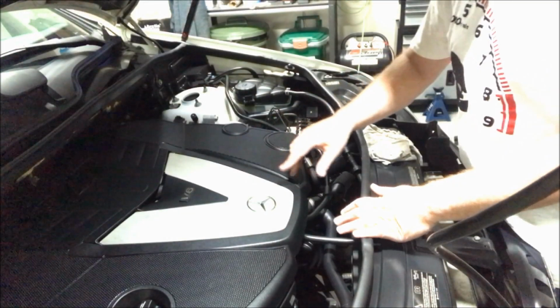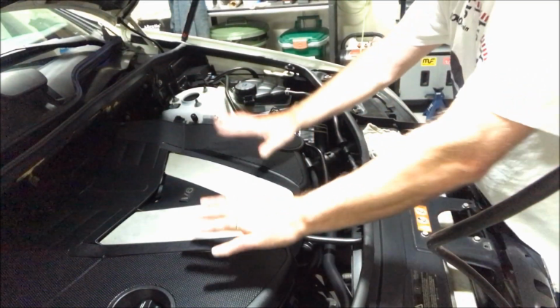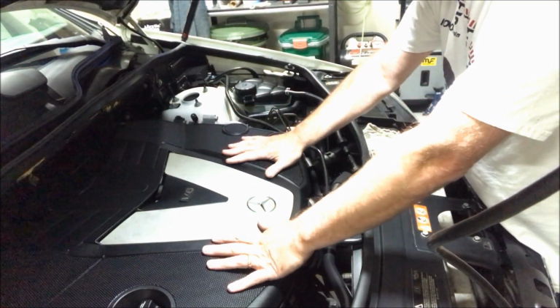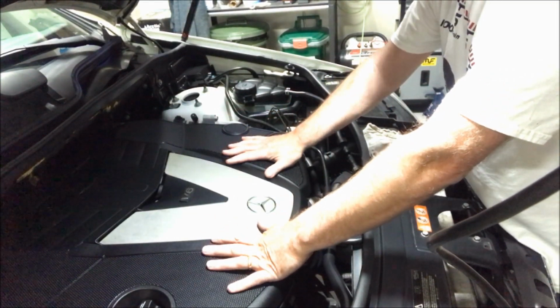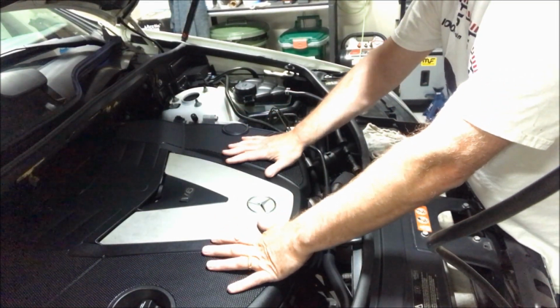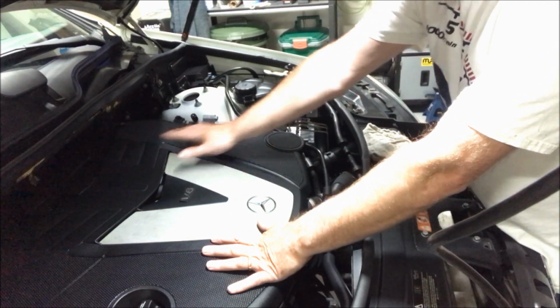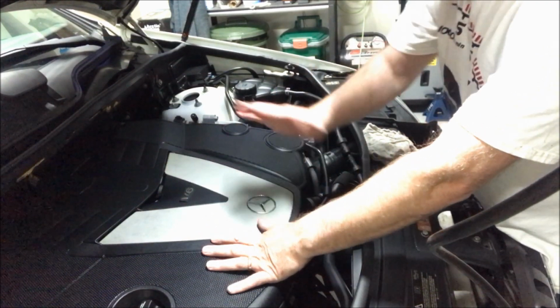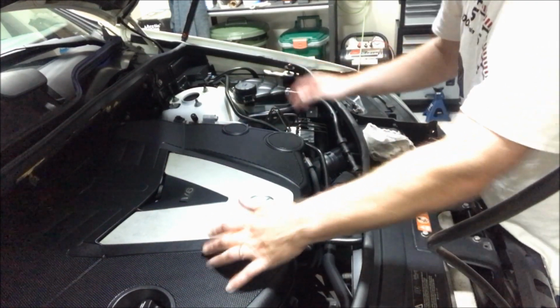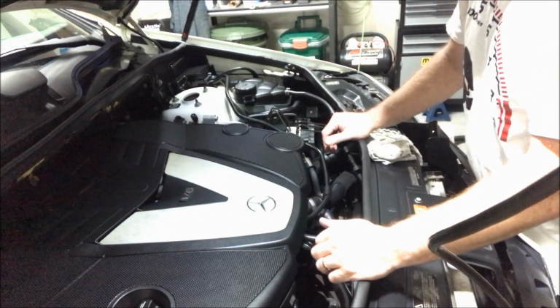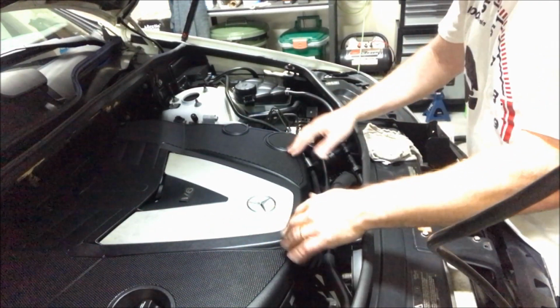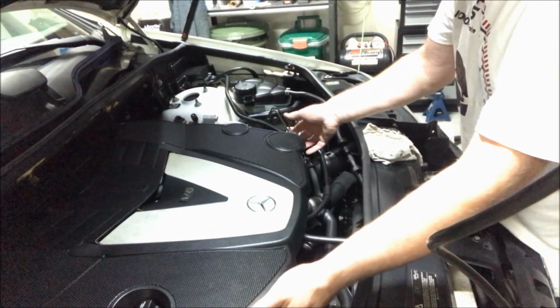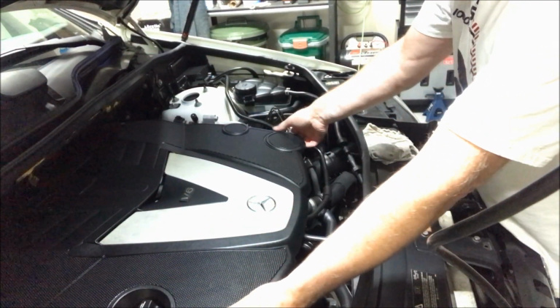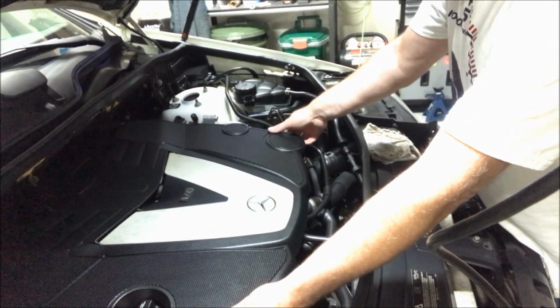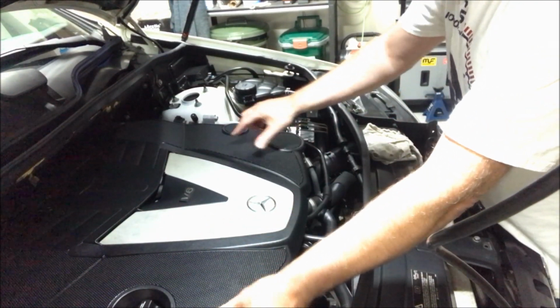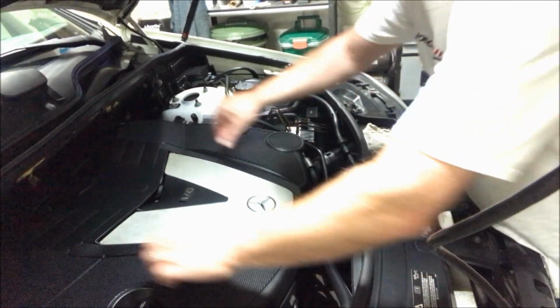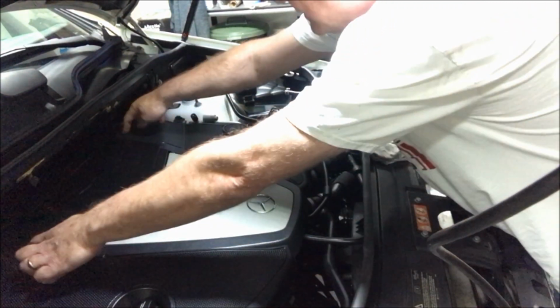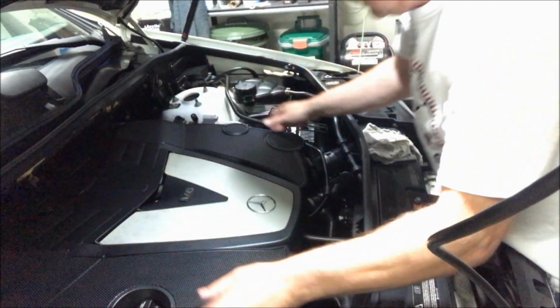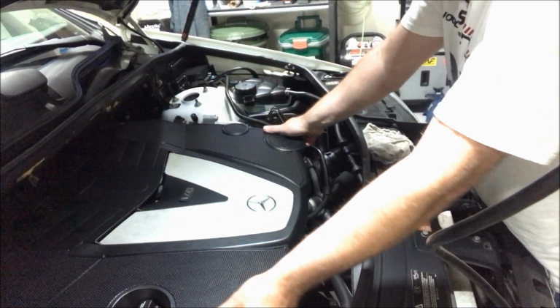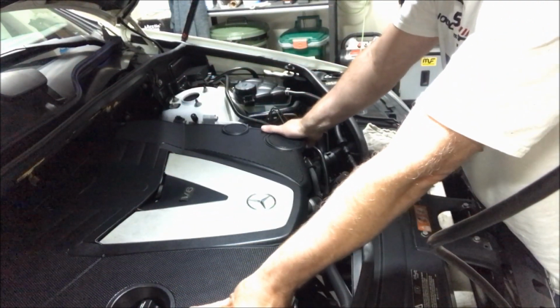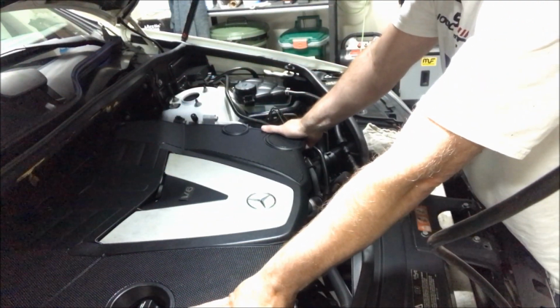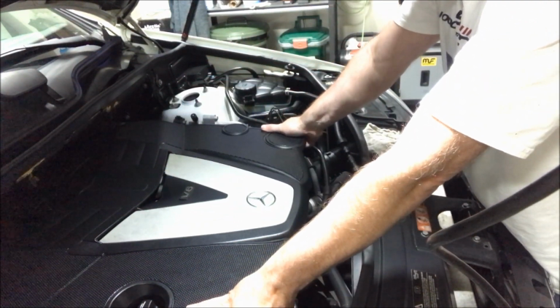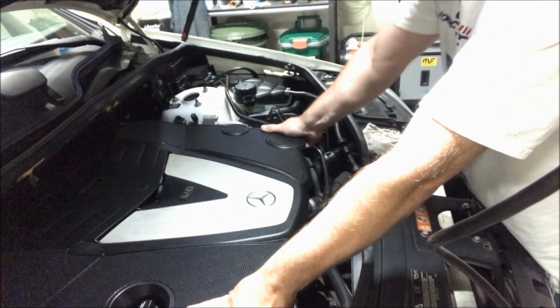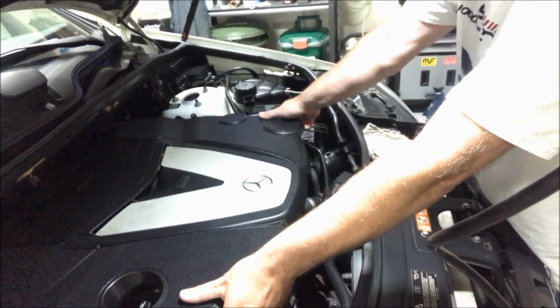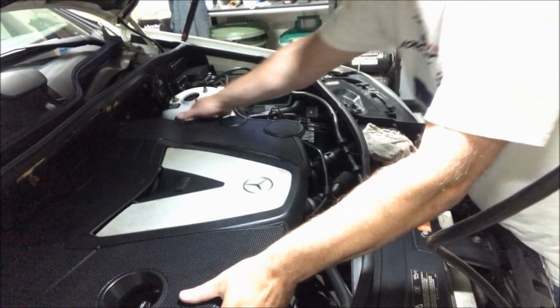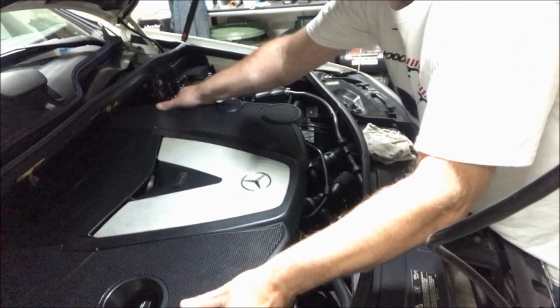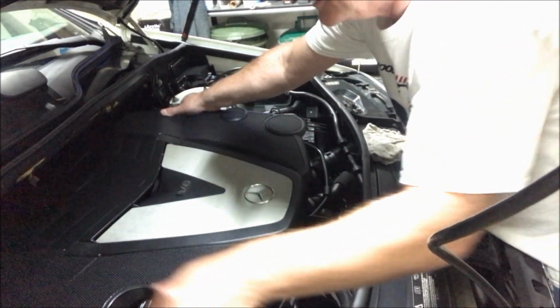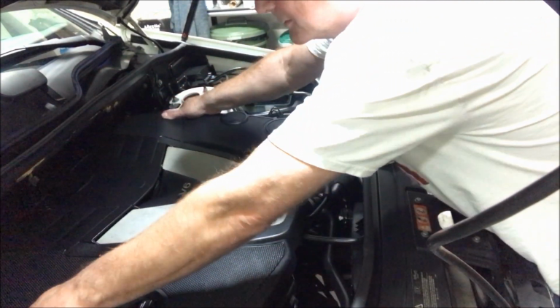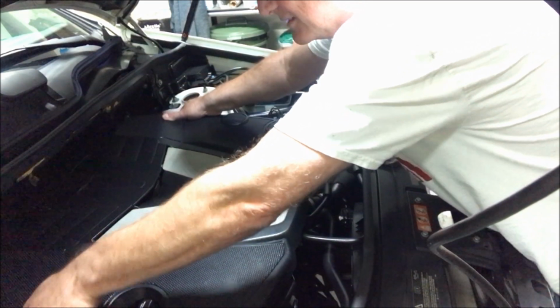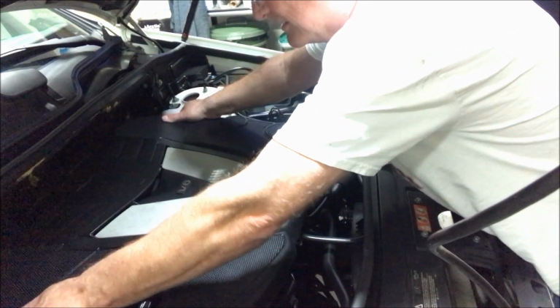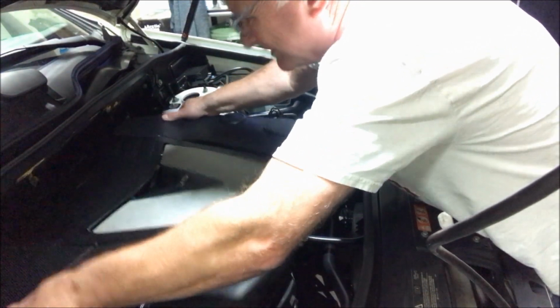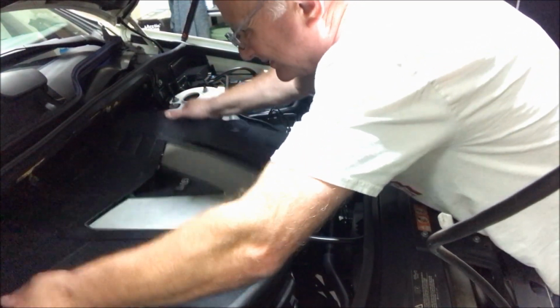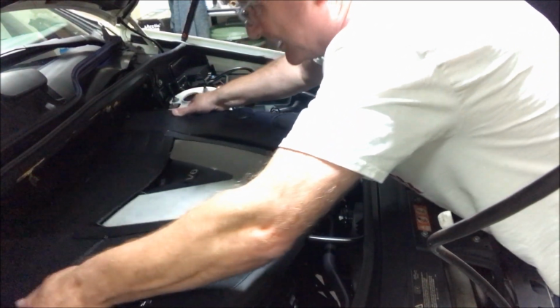First thing we've got to do is this engine cover. Purely cosmetic, we're just going to pop that off. It should snap on here and back here, so it should be a simple lift. There, there, there, there.